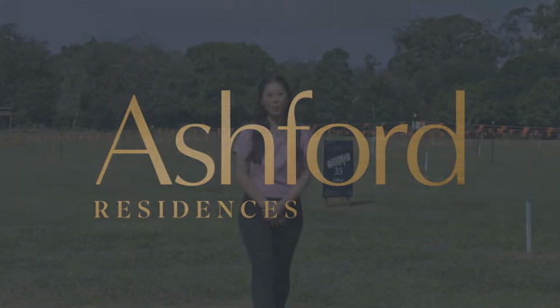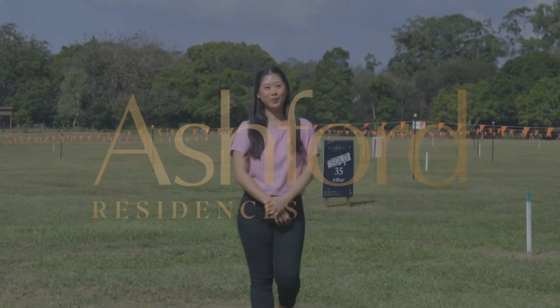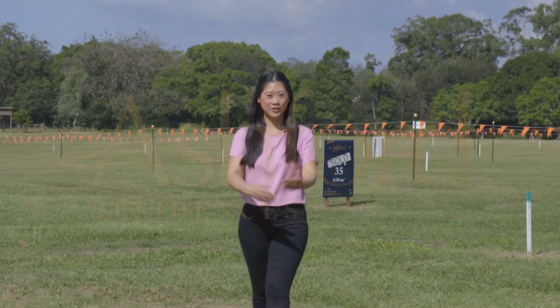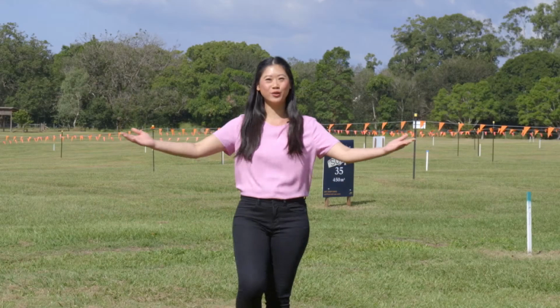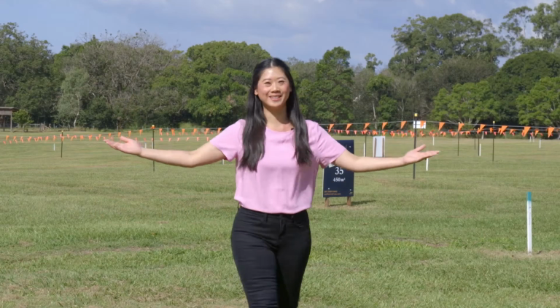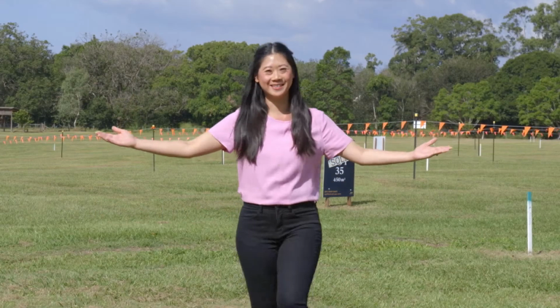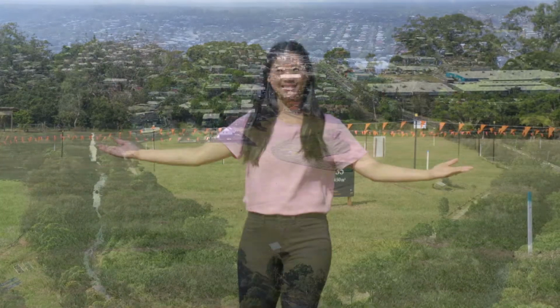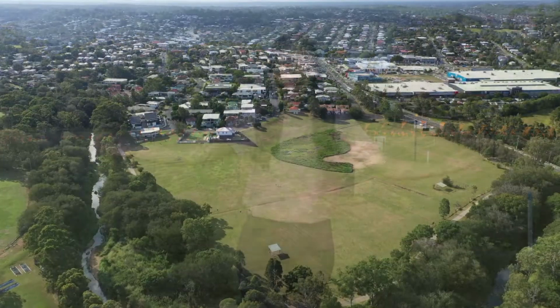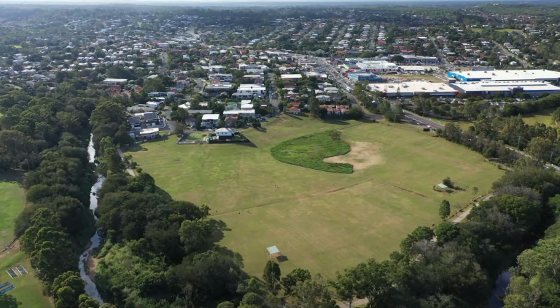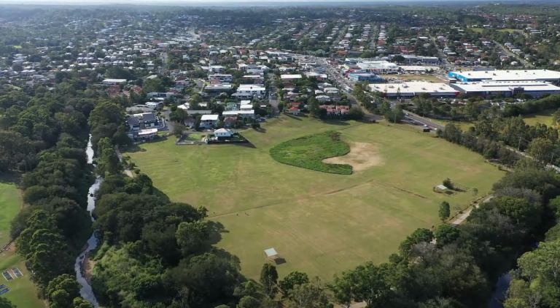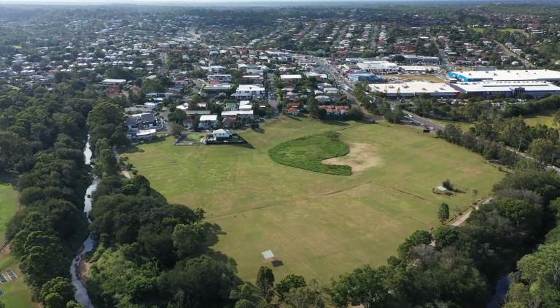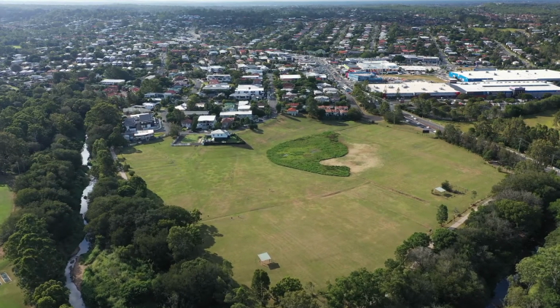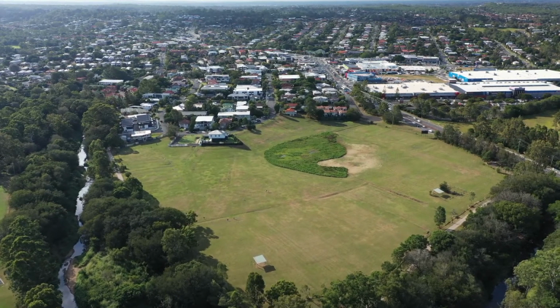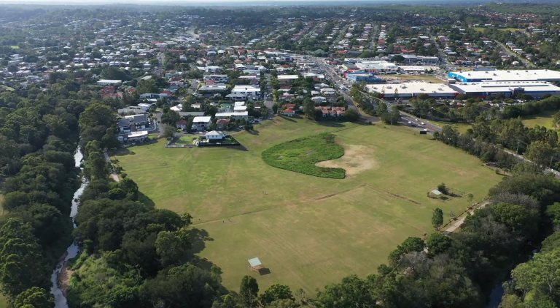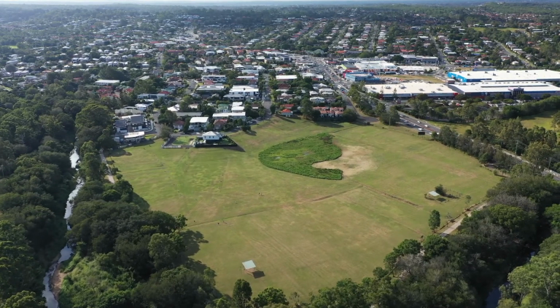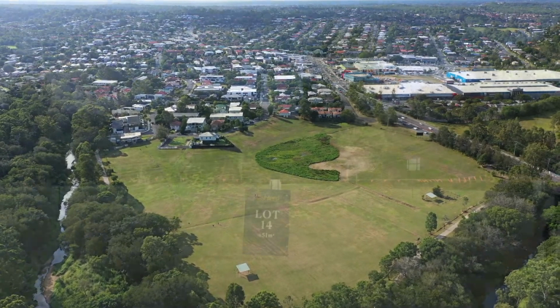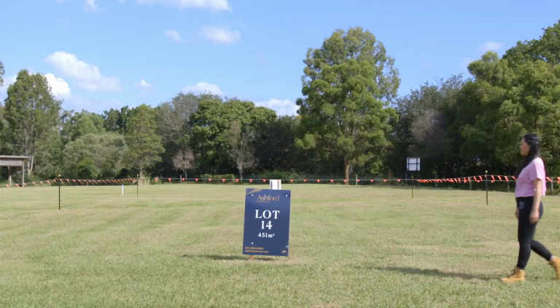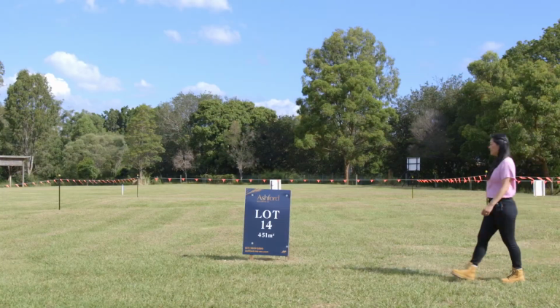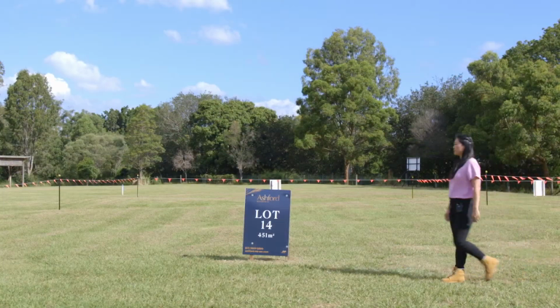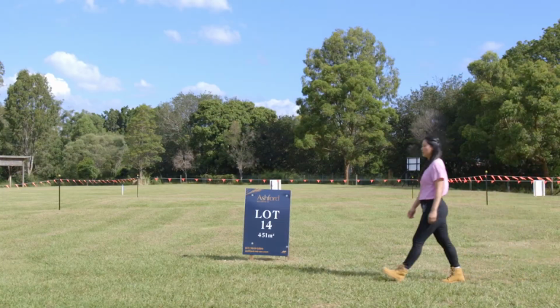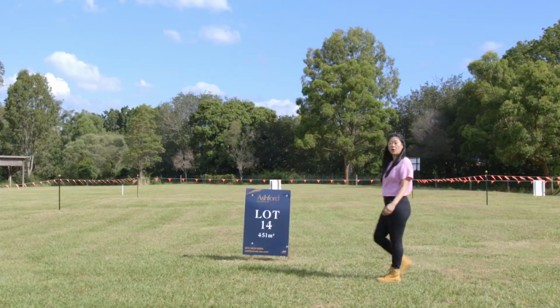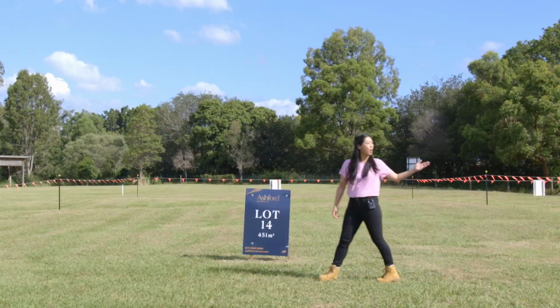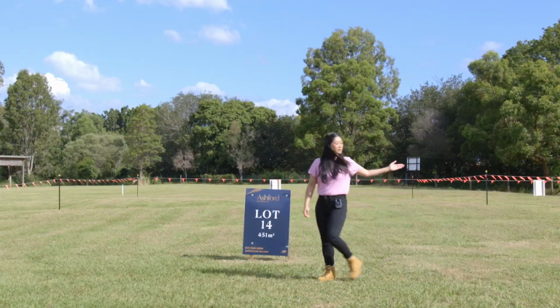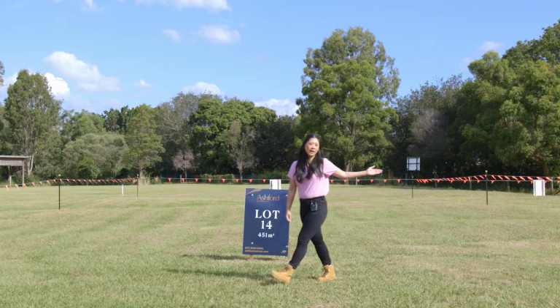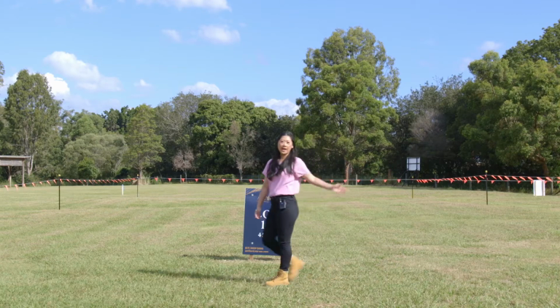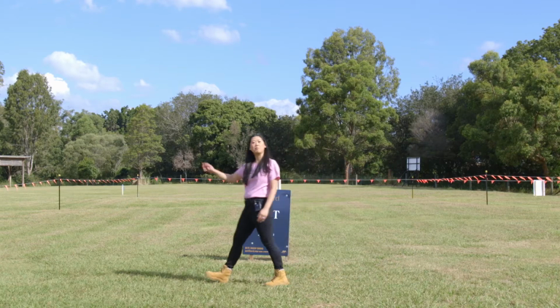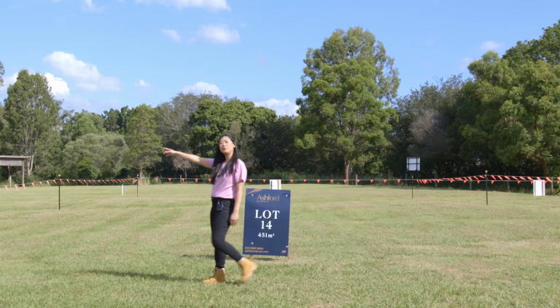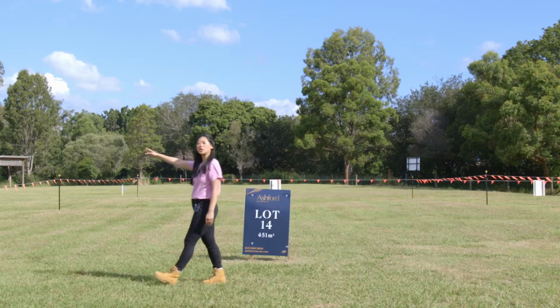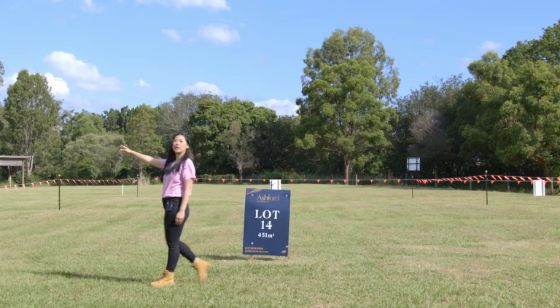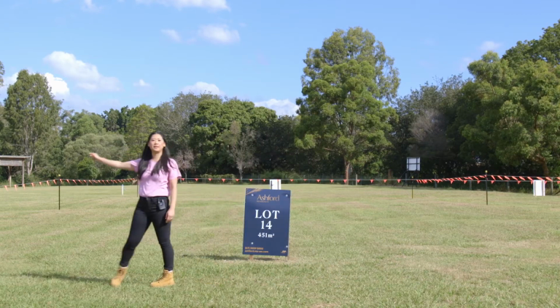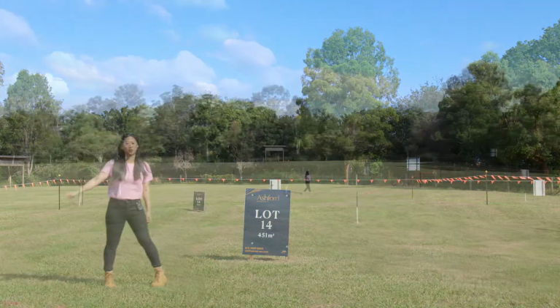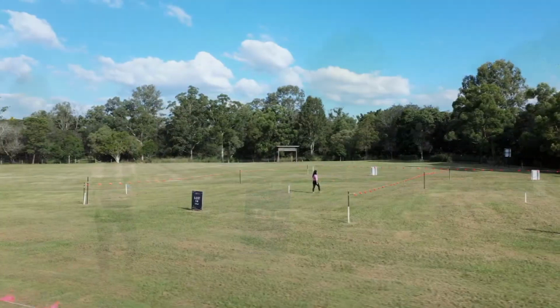Welcome to Ashford Residences. Lot 14 is ideally positioned with only one neighbour to the left and beautiful Ashford Club amenities to the right.